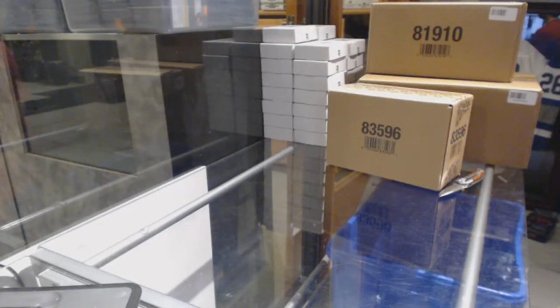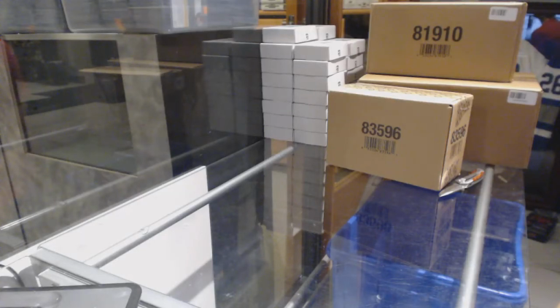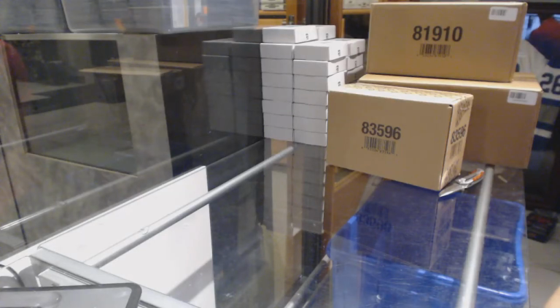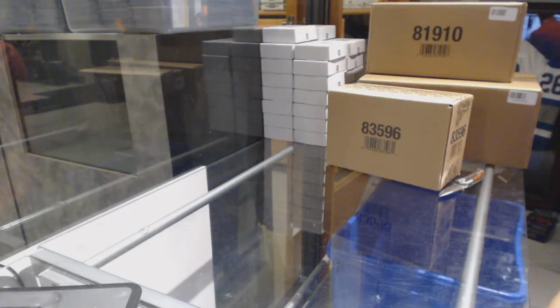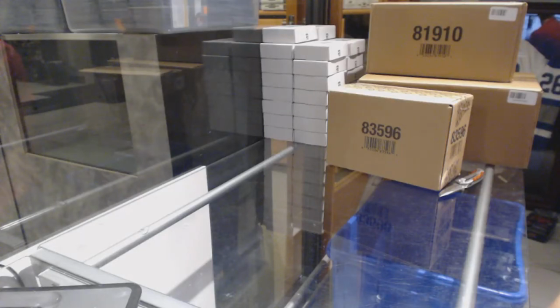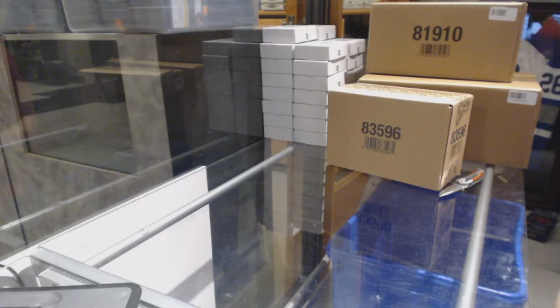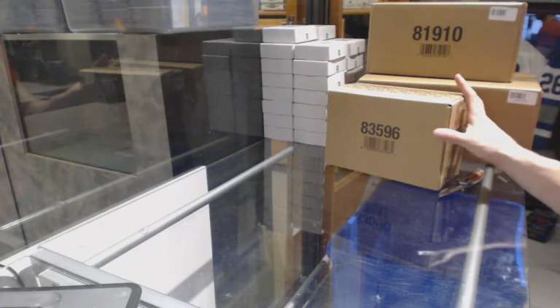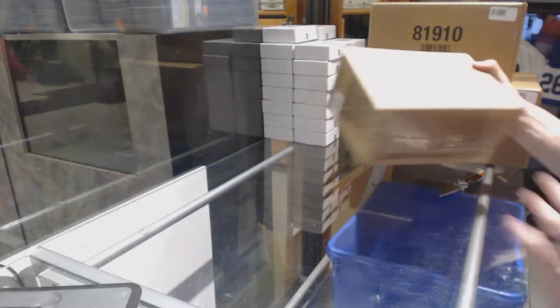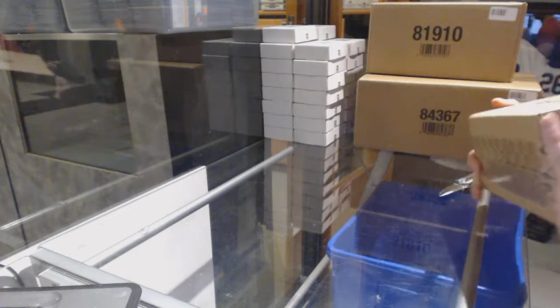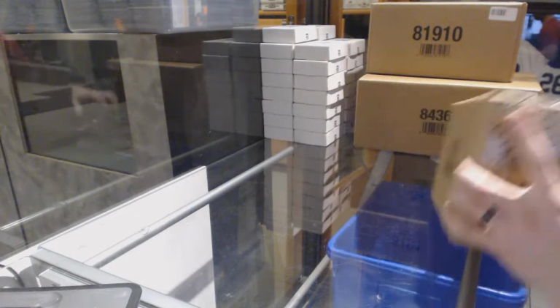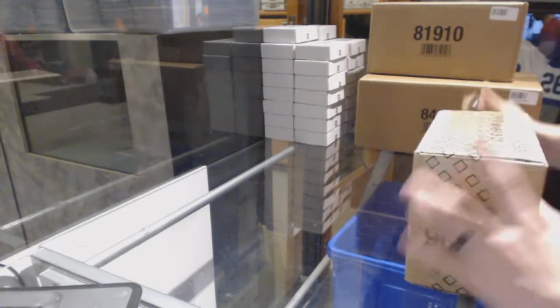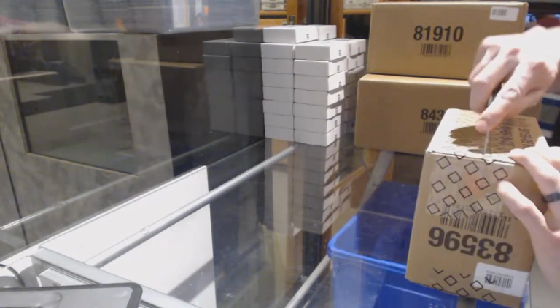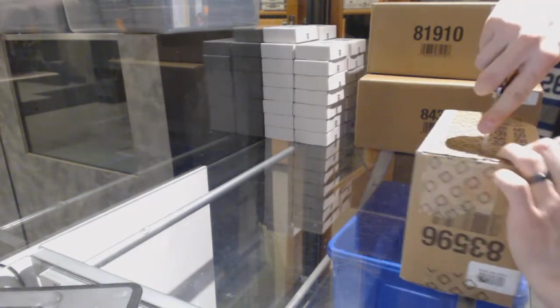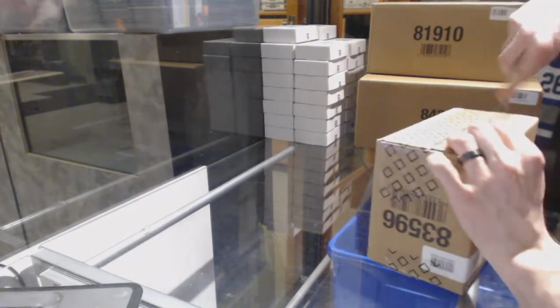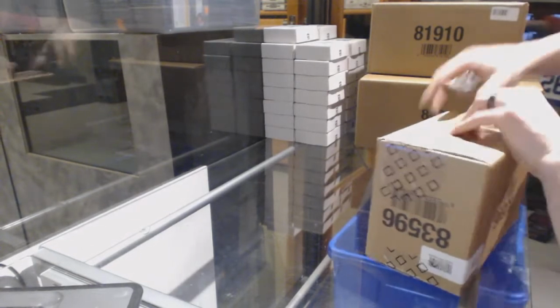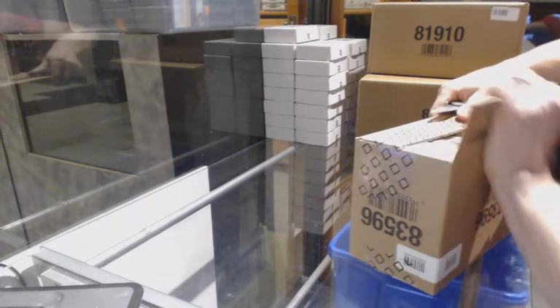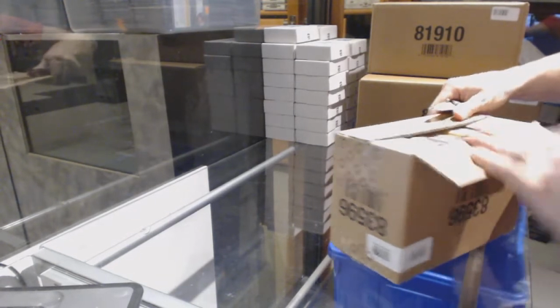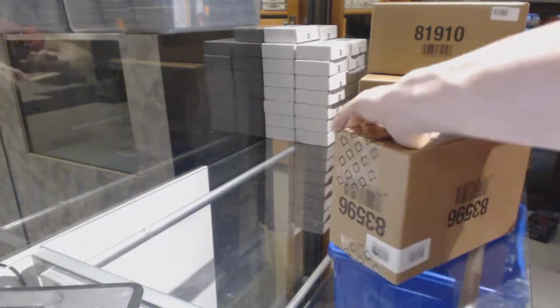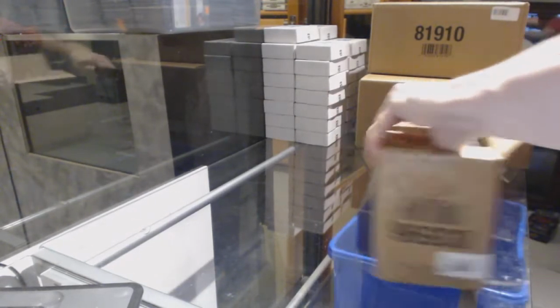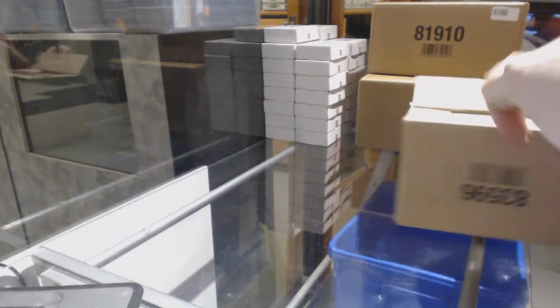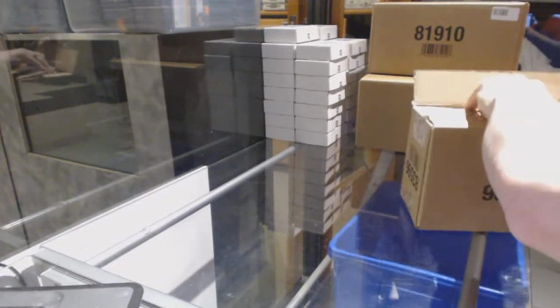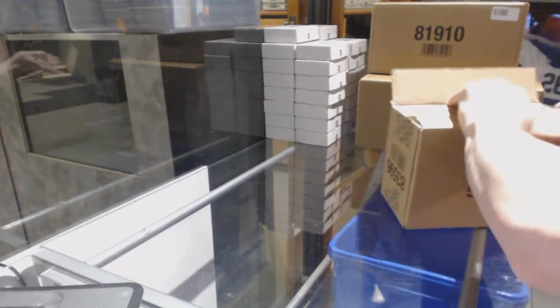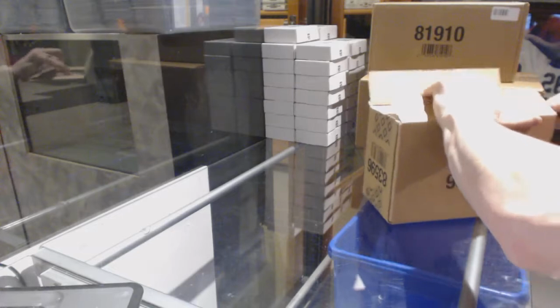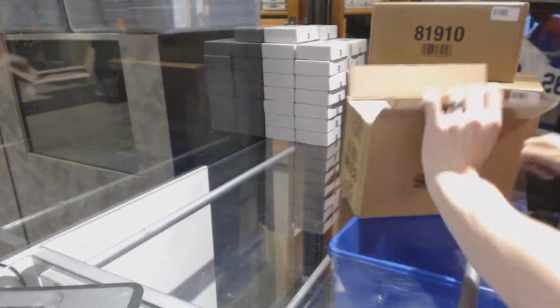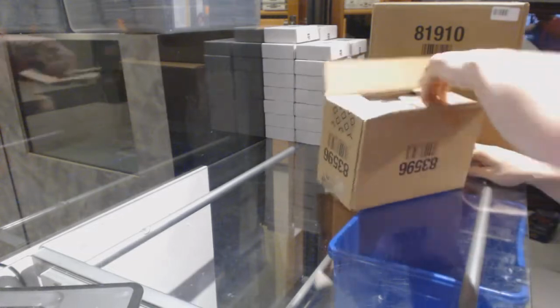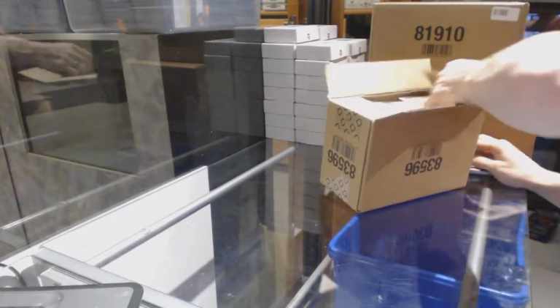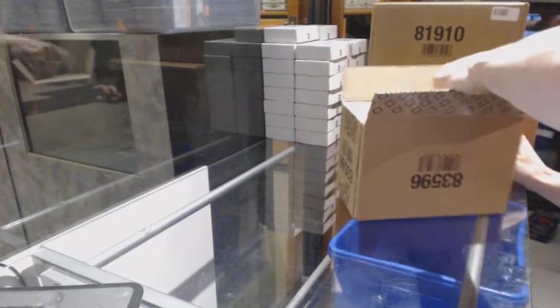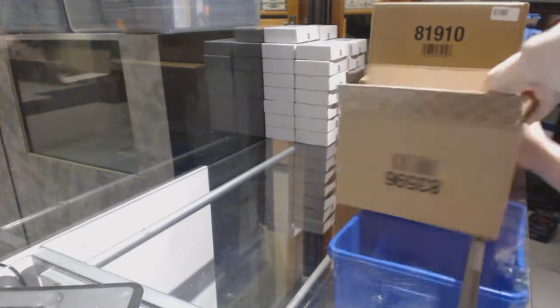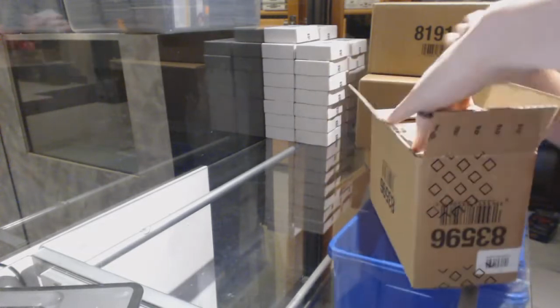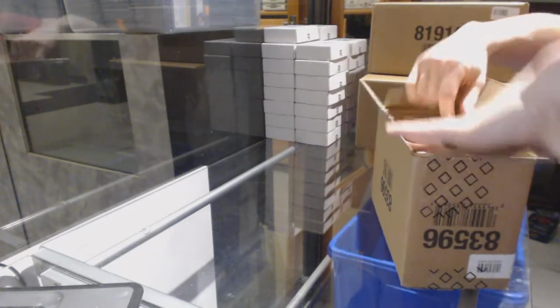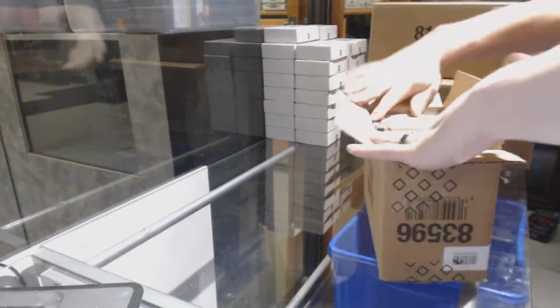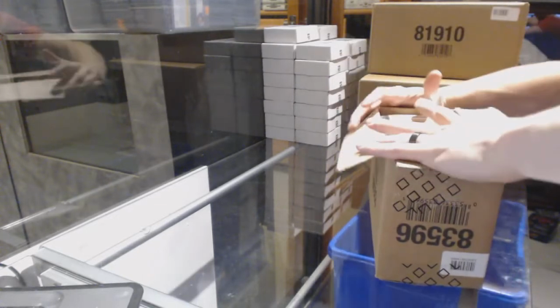Here we go, CNC case break number 66 — 24 to 14 to 15 Upper Deck Premier 5/10 case break. Good luck everybody.